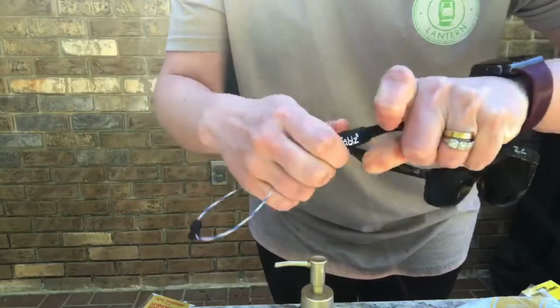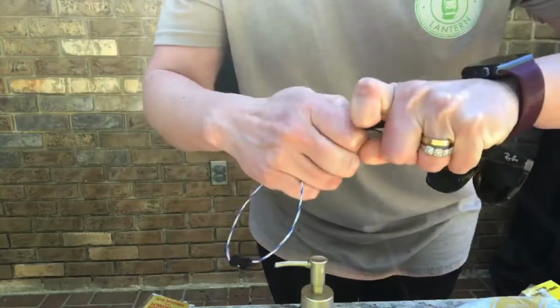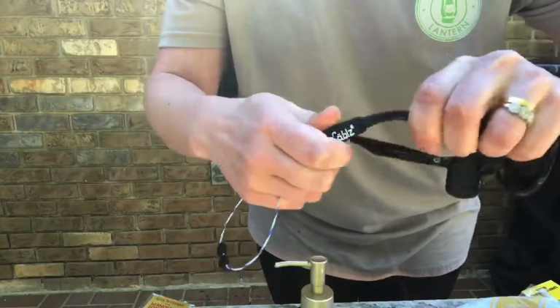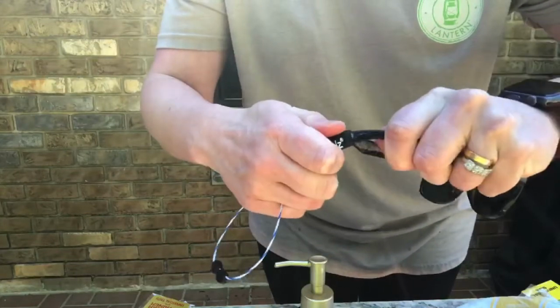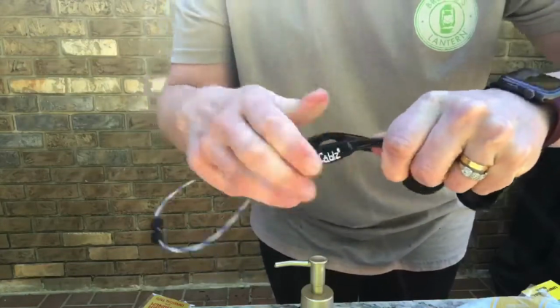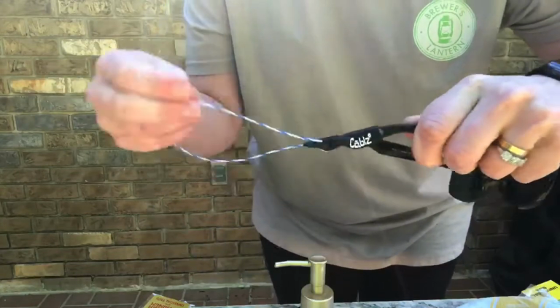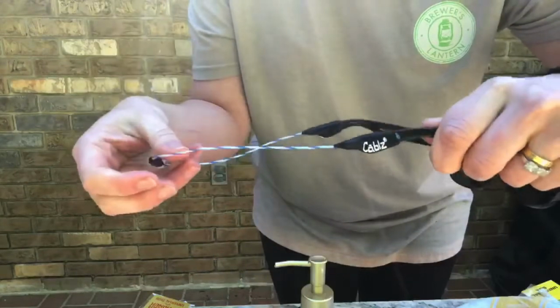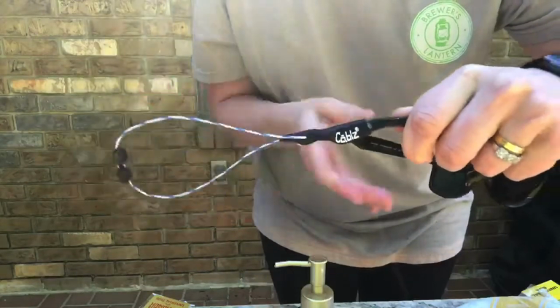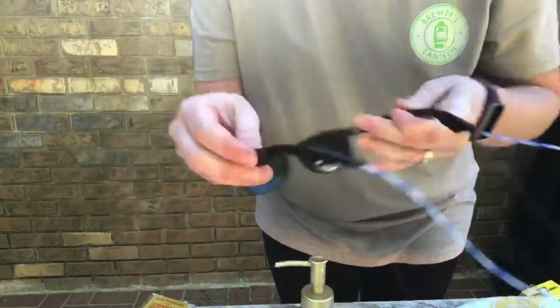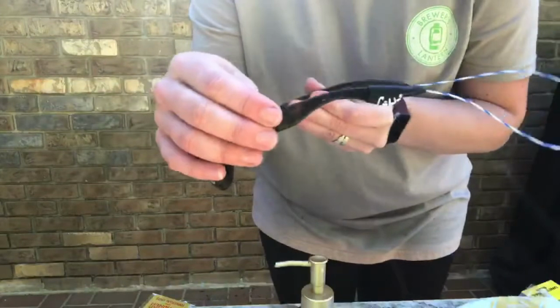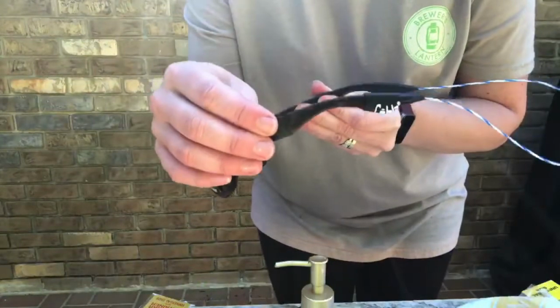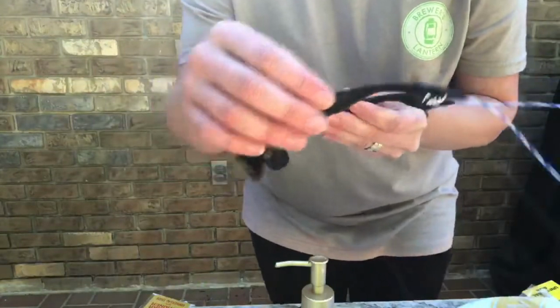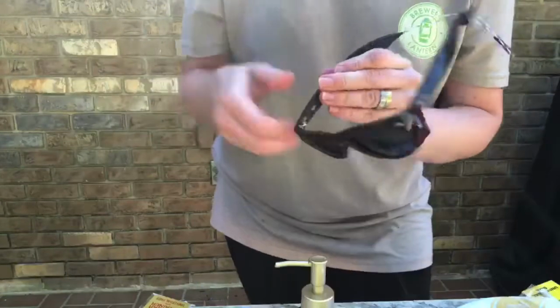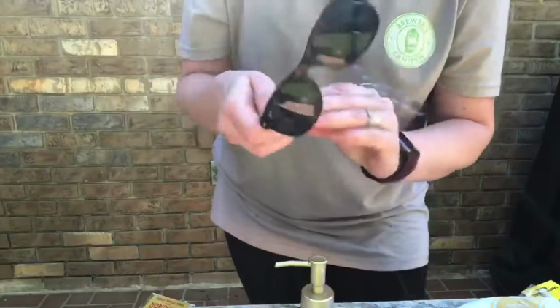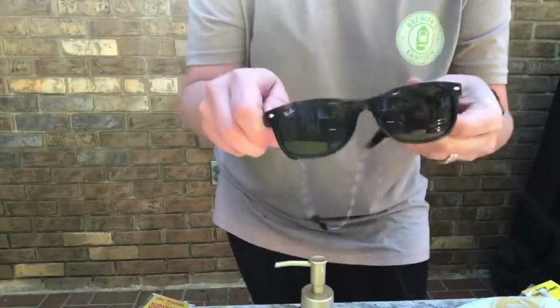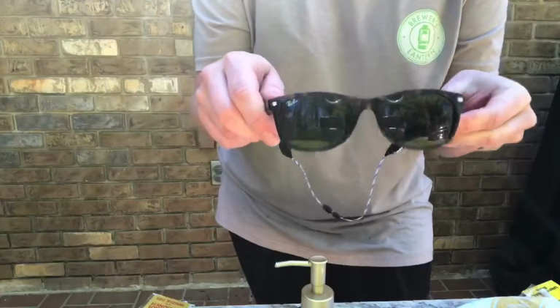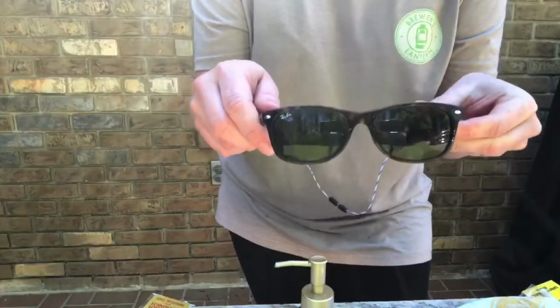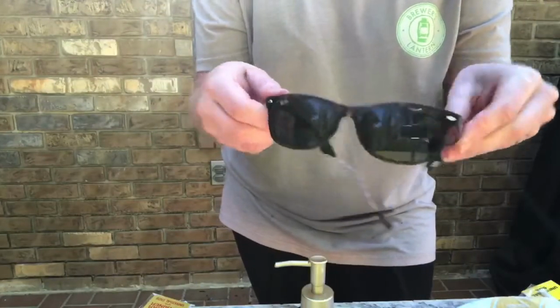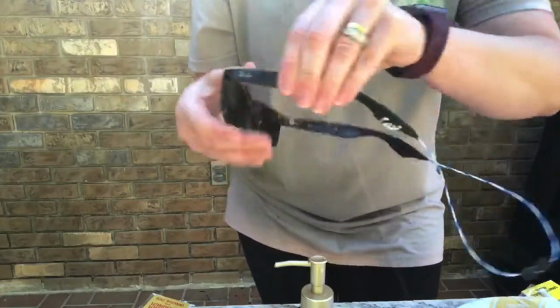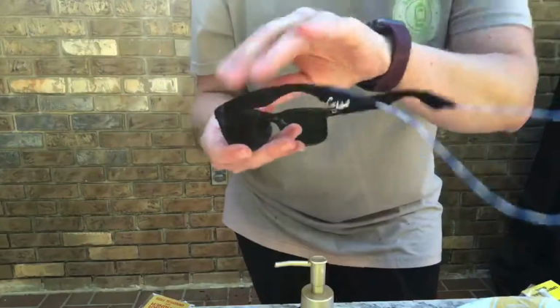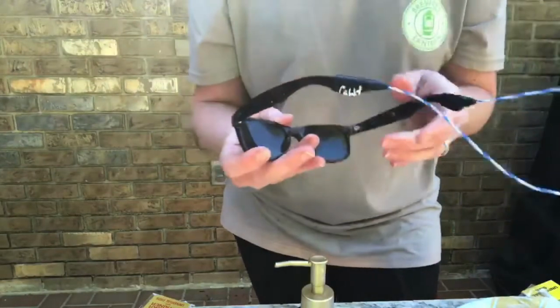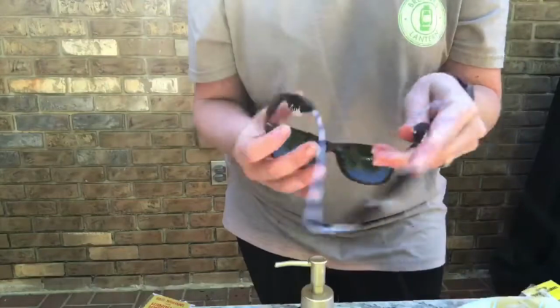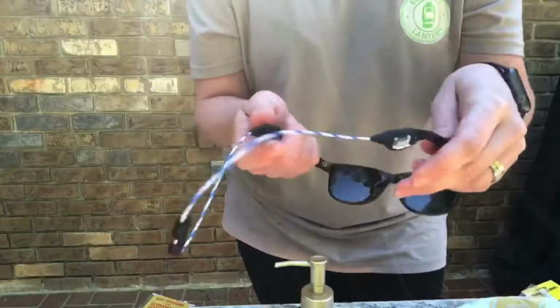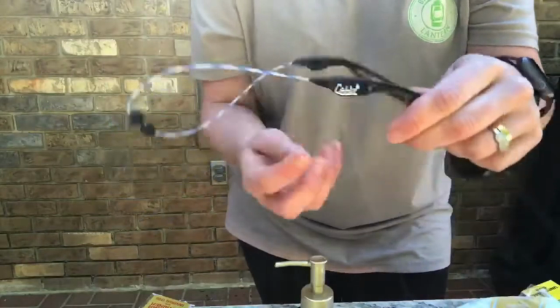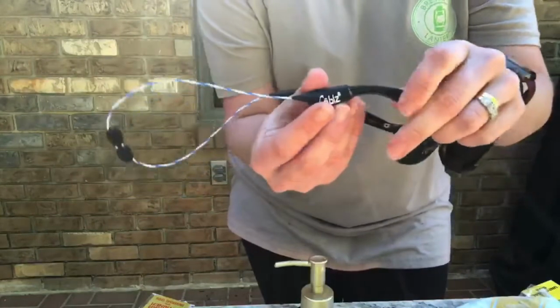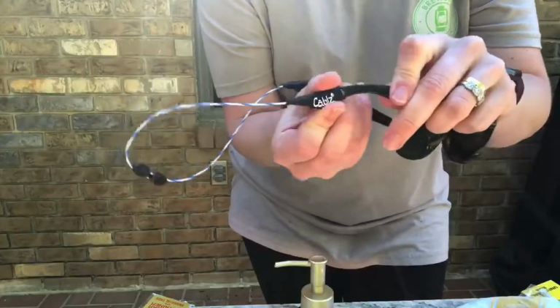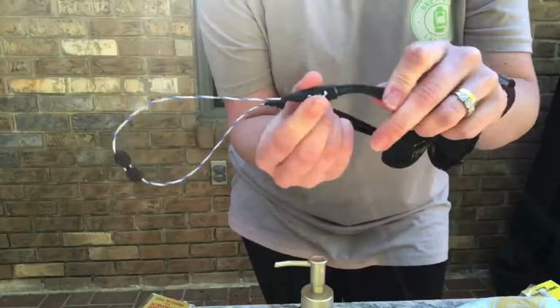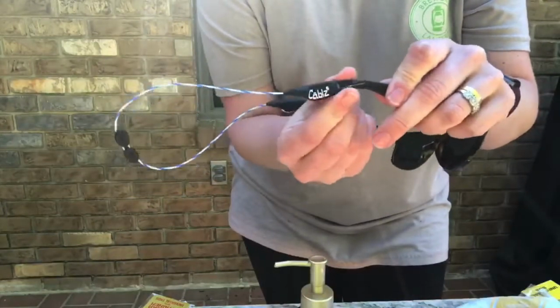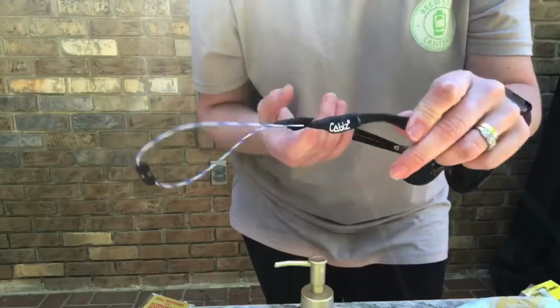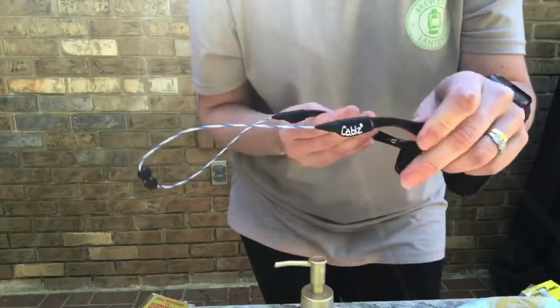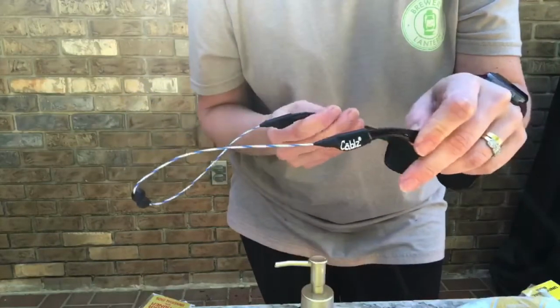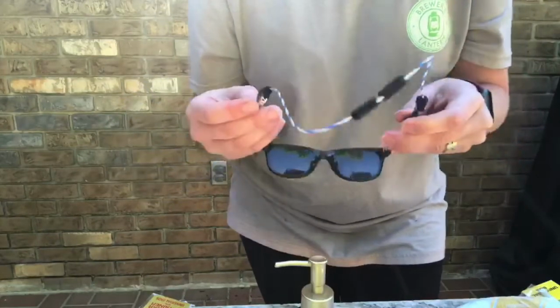There you go — it's all on. So you can see, even if you are wearing some Wayfarer sunglasses or maybe Costa Del Mar sunglasses that have a little bit smaller frame, it will still work out for you.